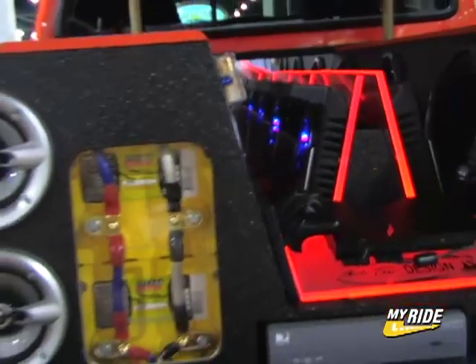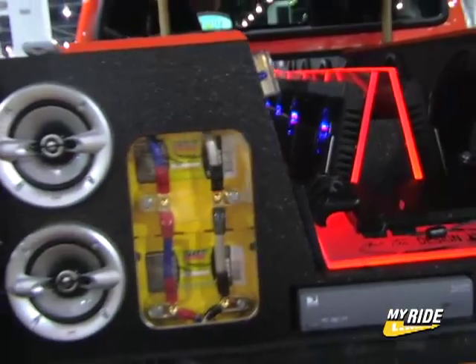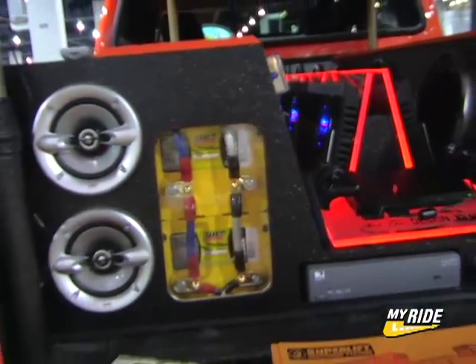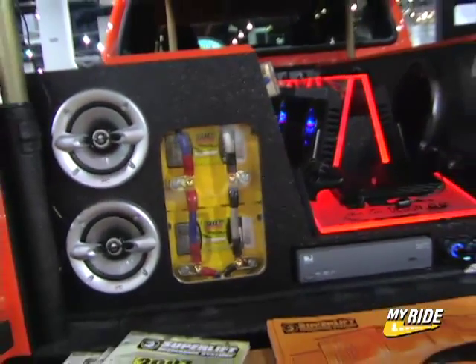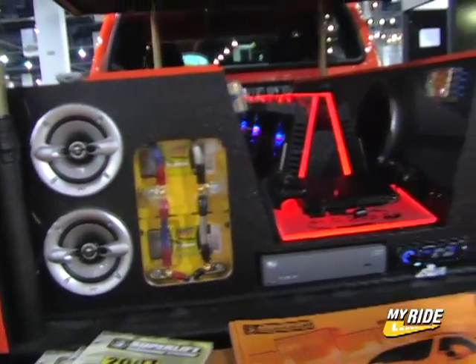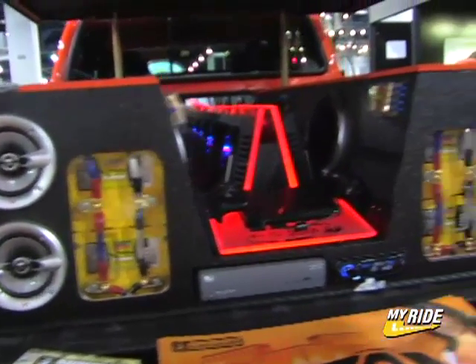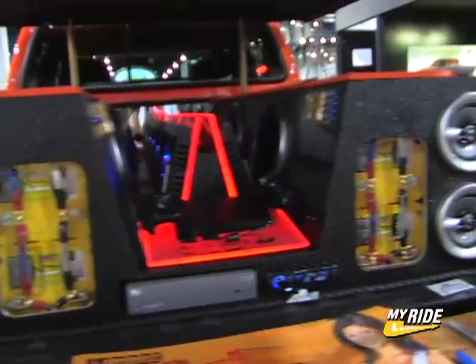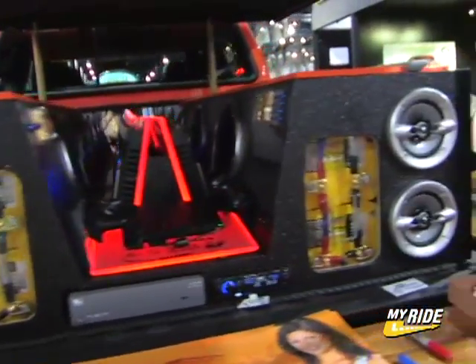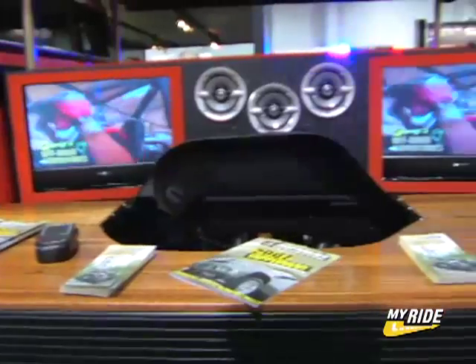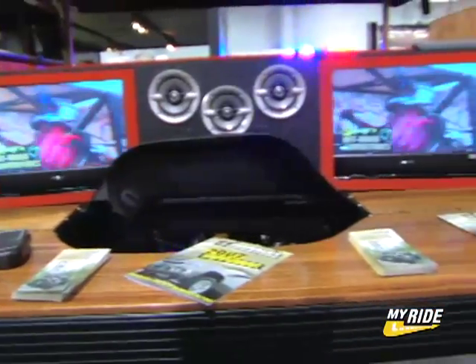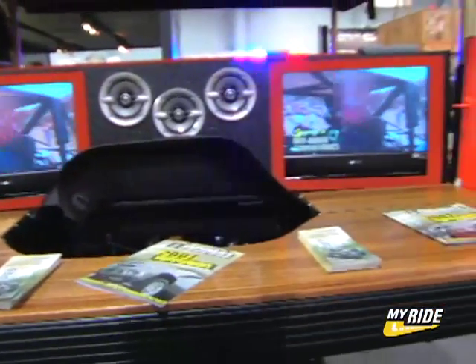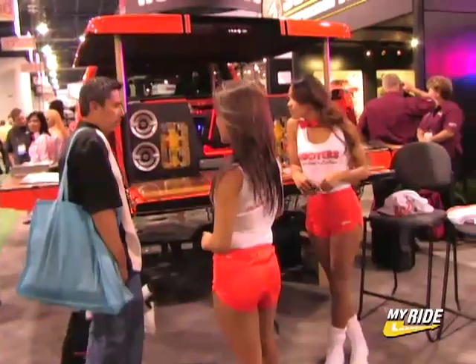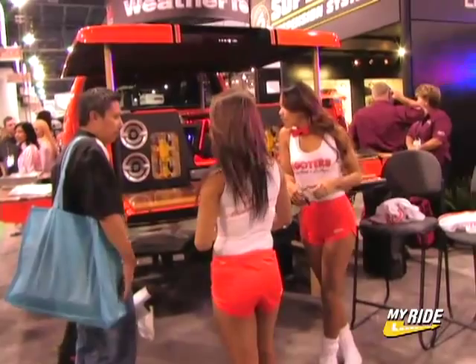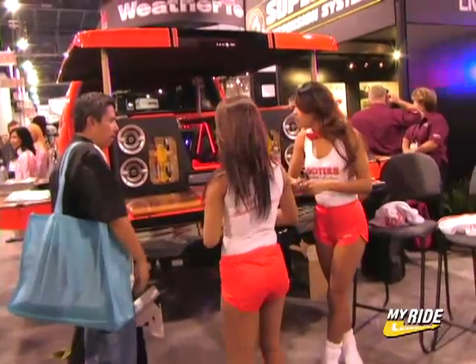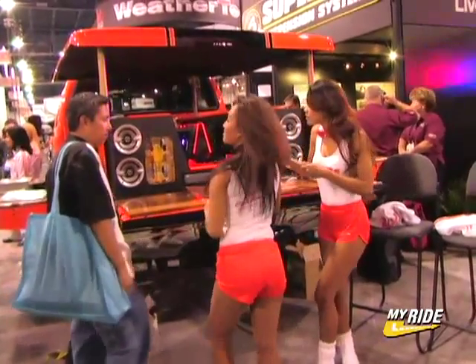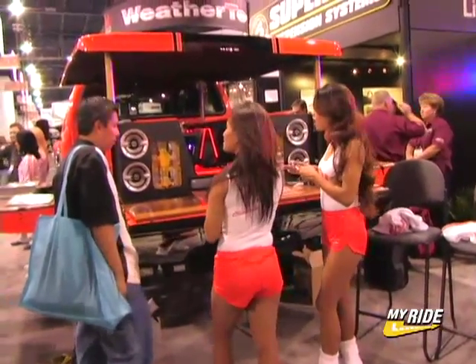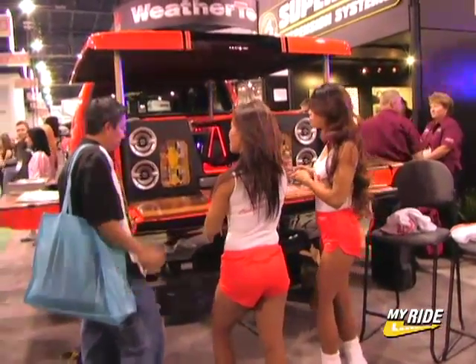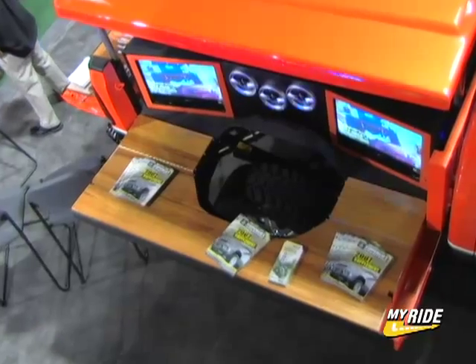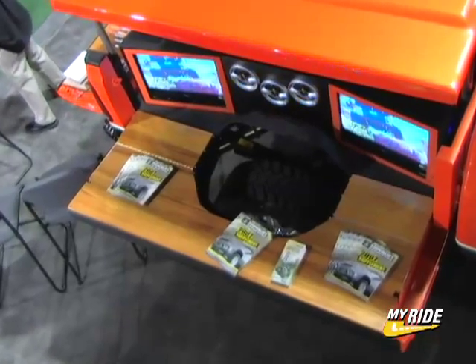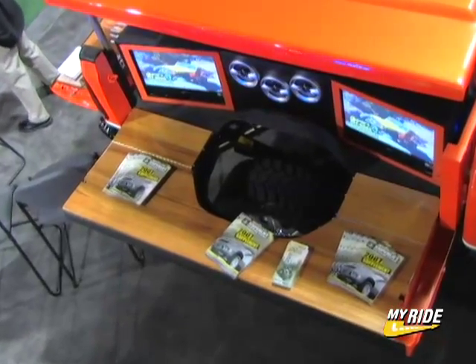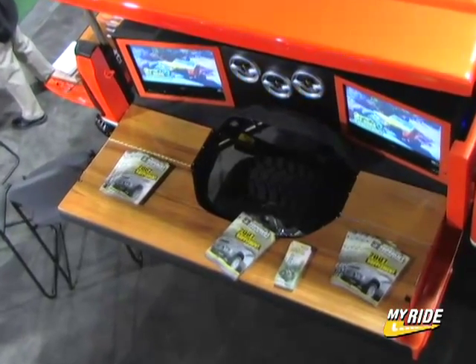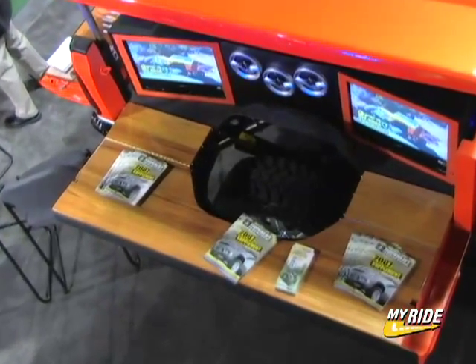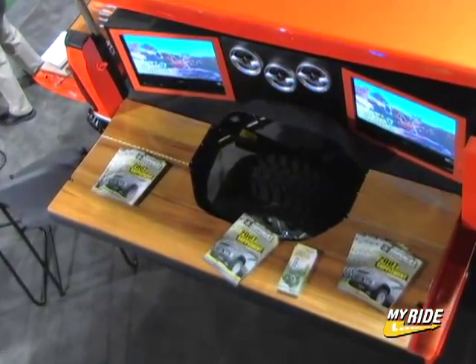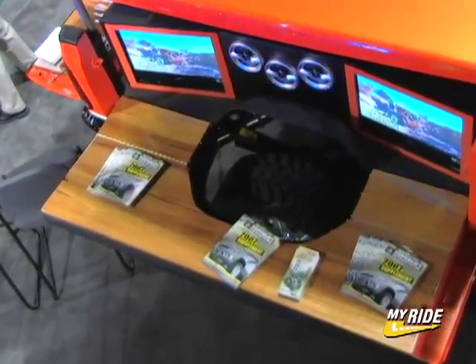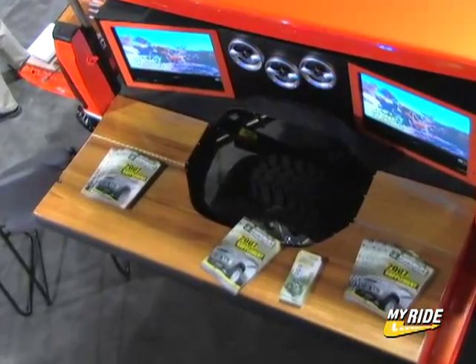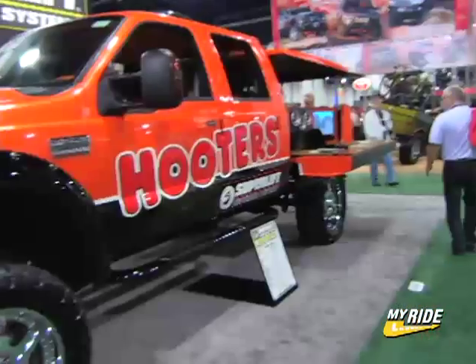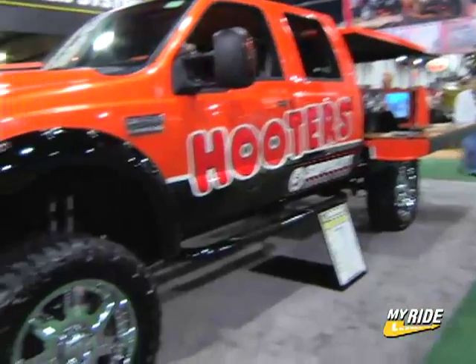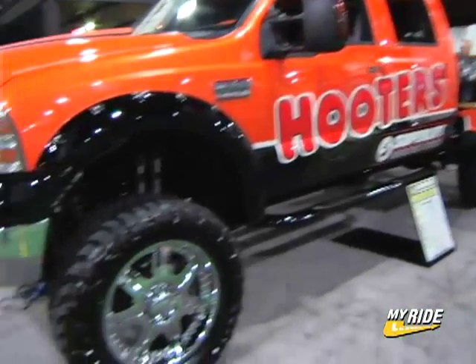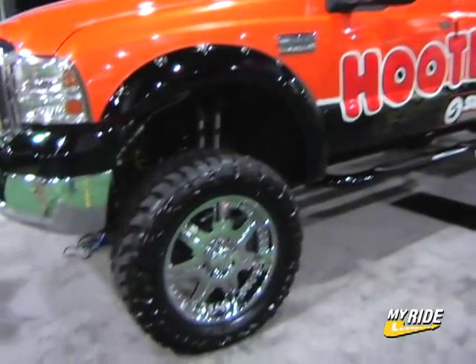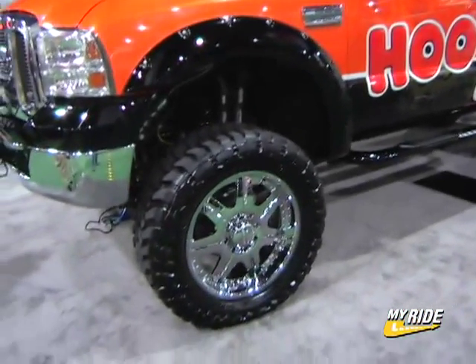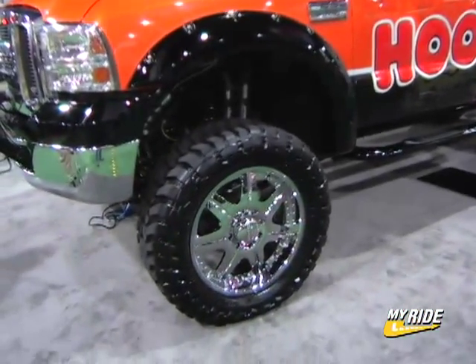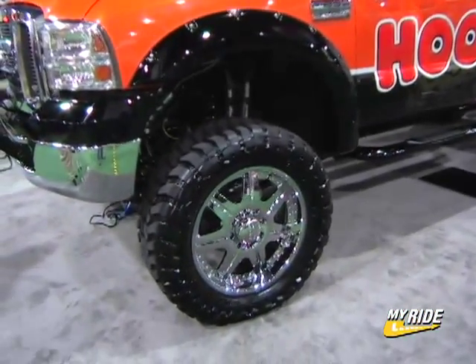There are thousands and thousands of watts of audio equipment in the back, four plasma TVs, a custom hard tonneau cover that lifts up. We've got the folded down bedsides which coincidentally look just like a Hooters bar, and we've also got all kinds of Superlift equipment.